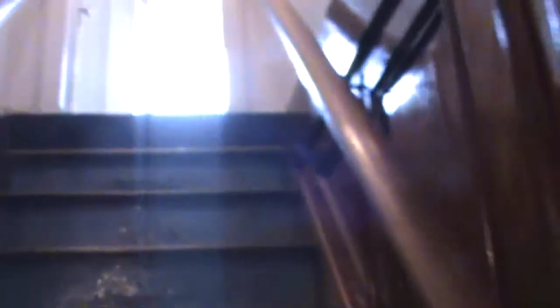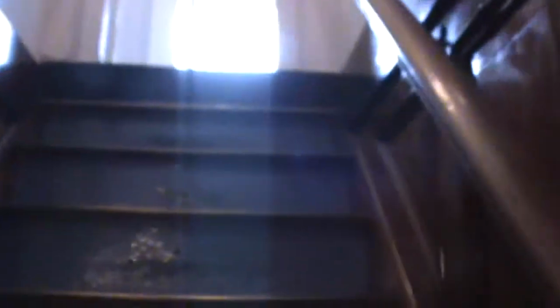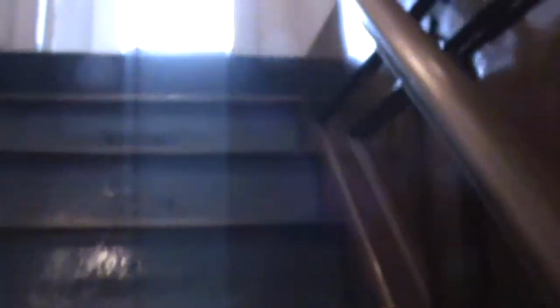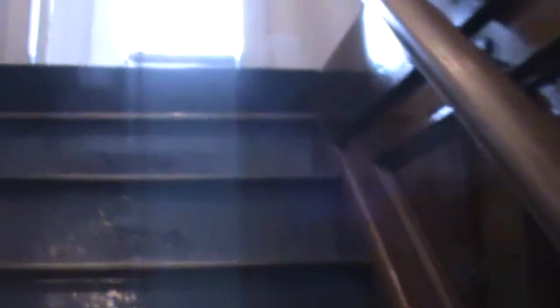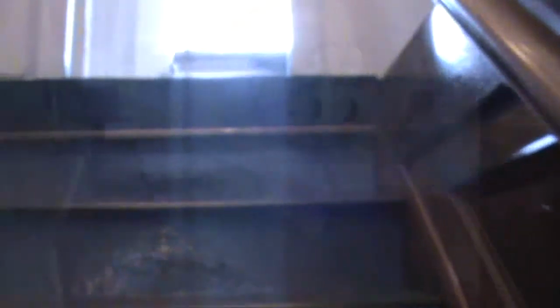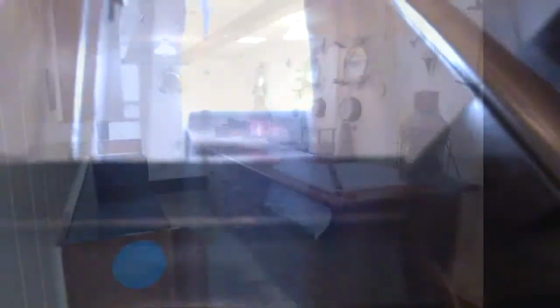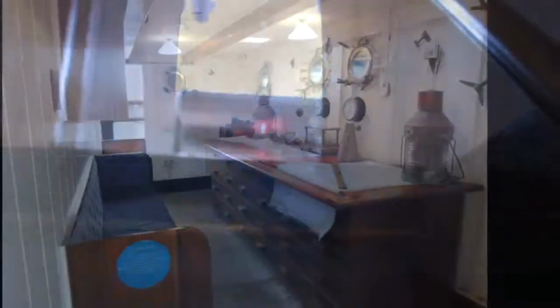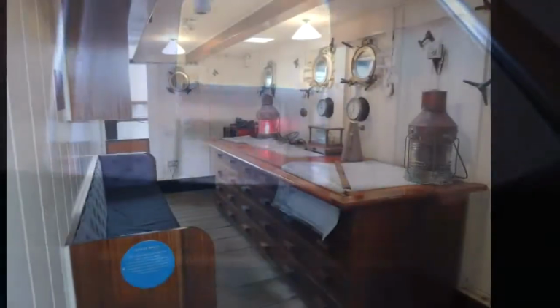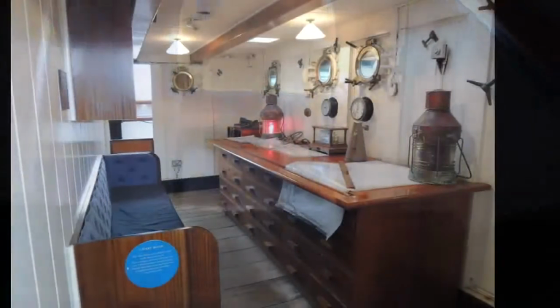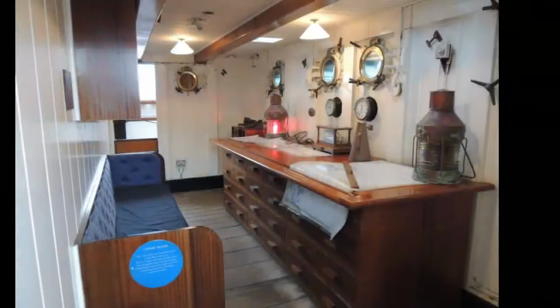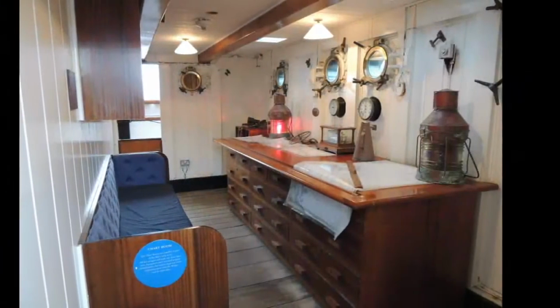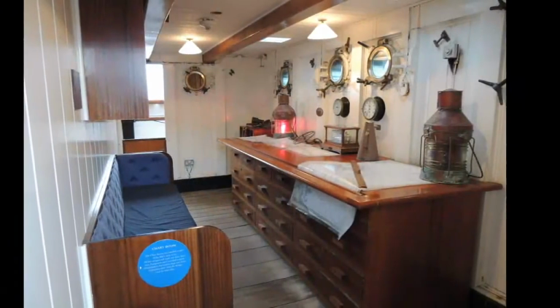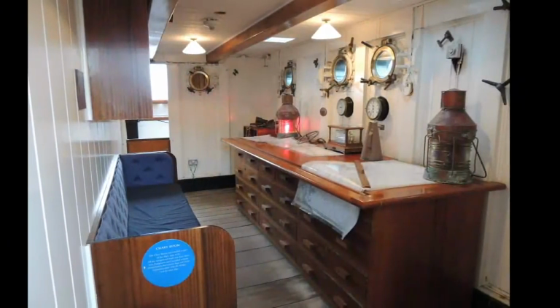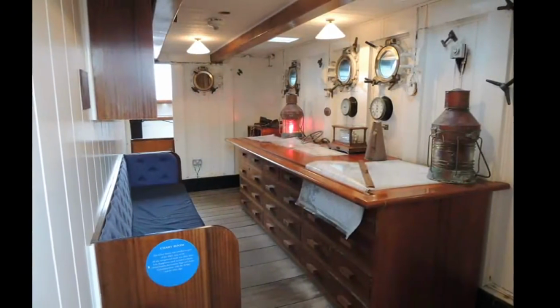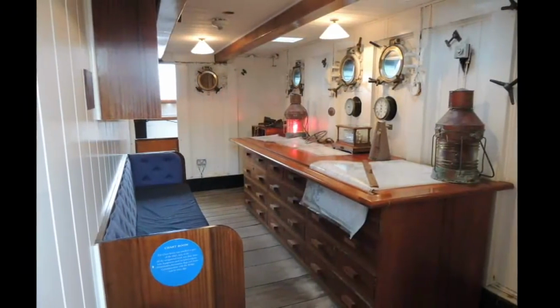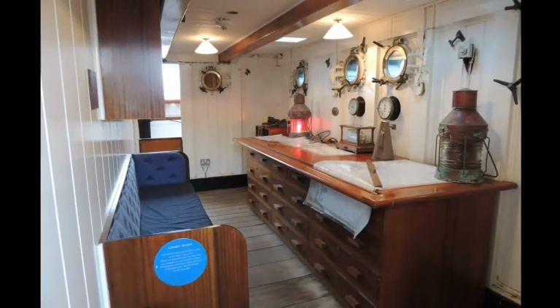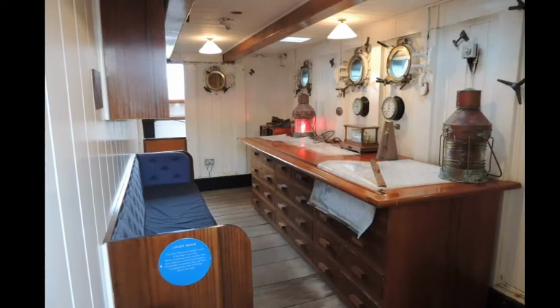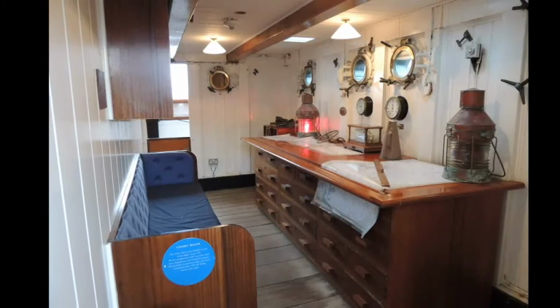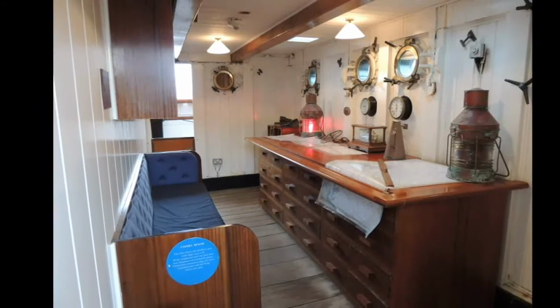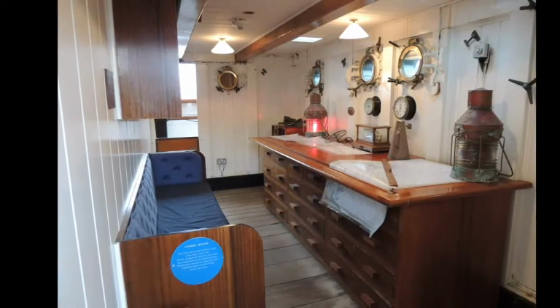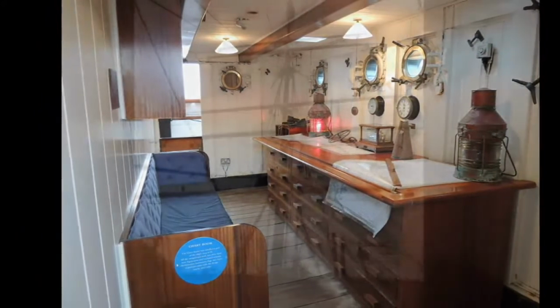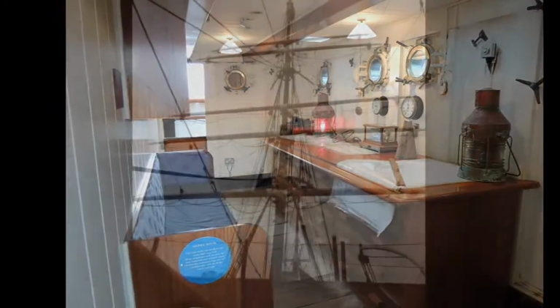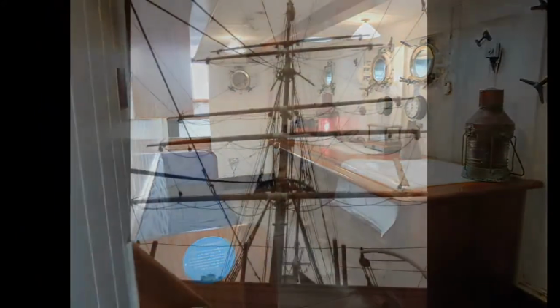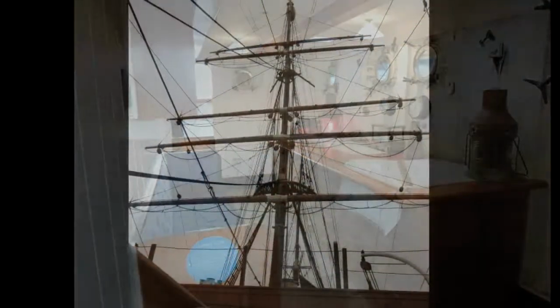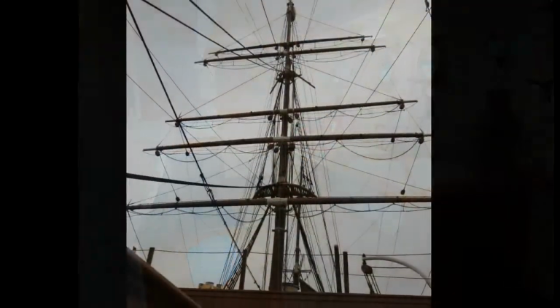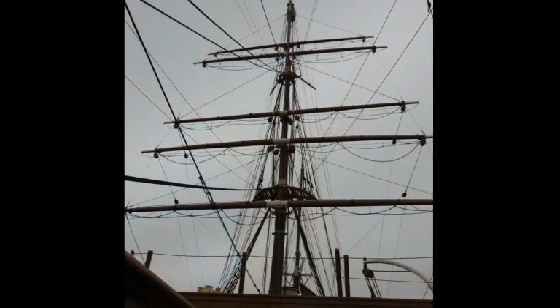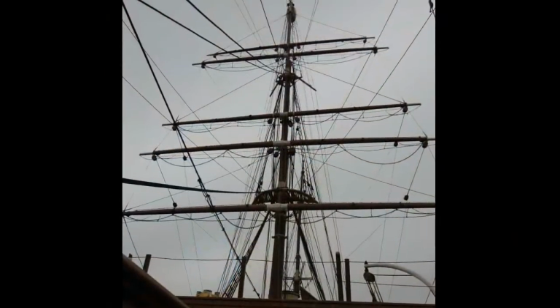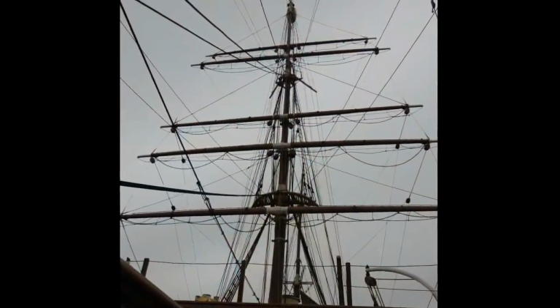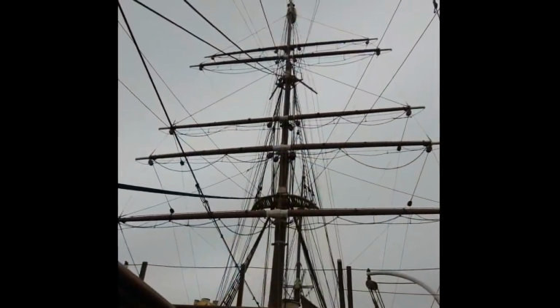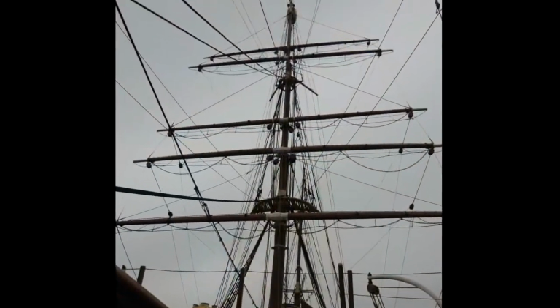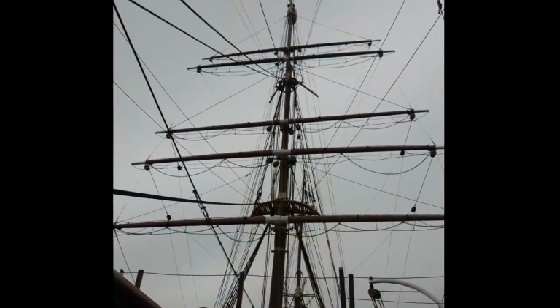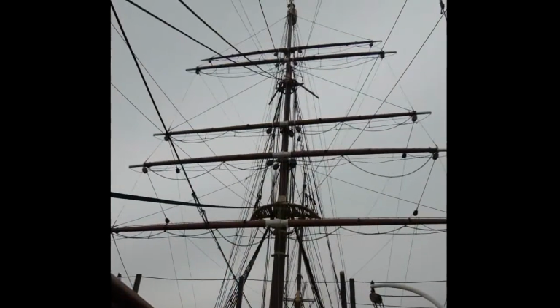Up again to the main deck where we find the chart room. And finally, back out onto the main deck and into the open.